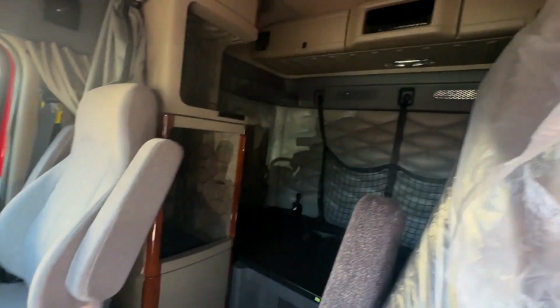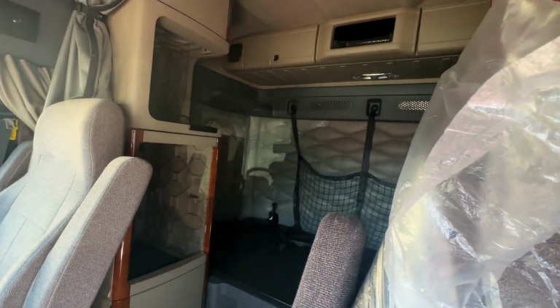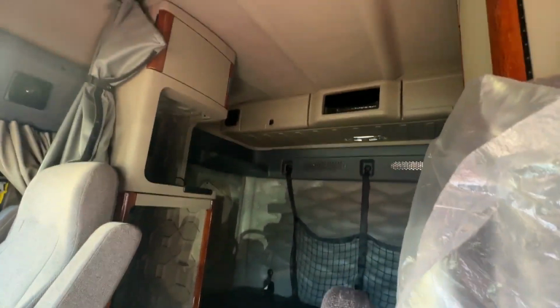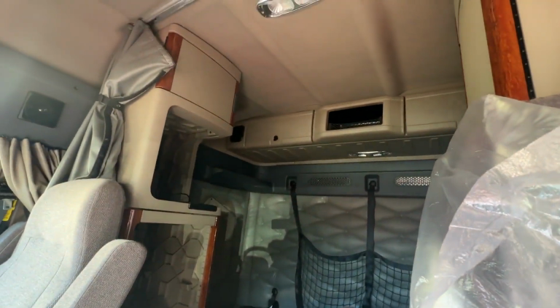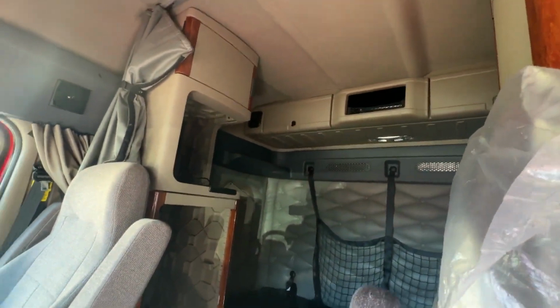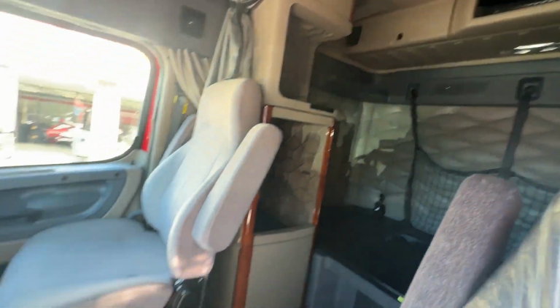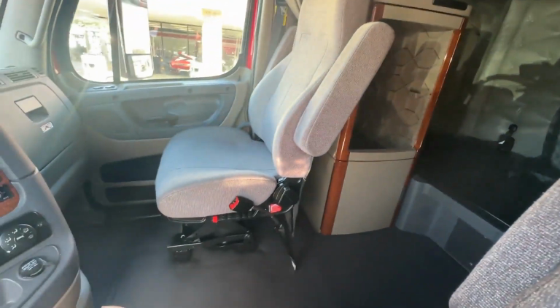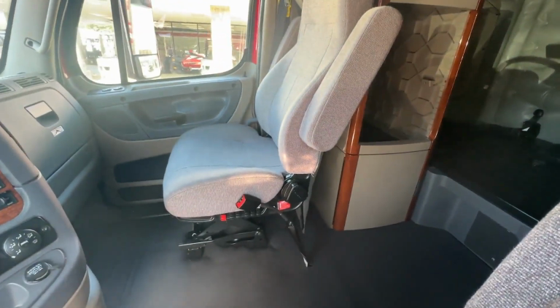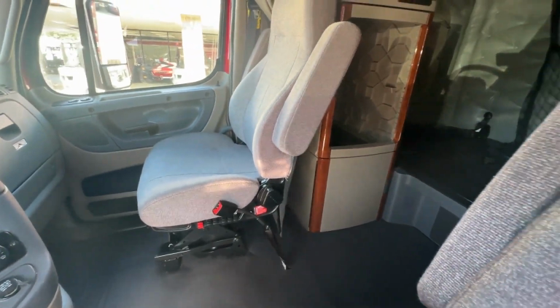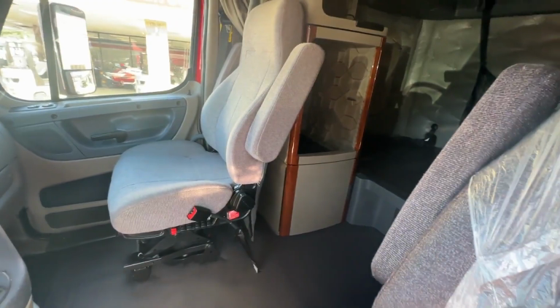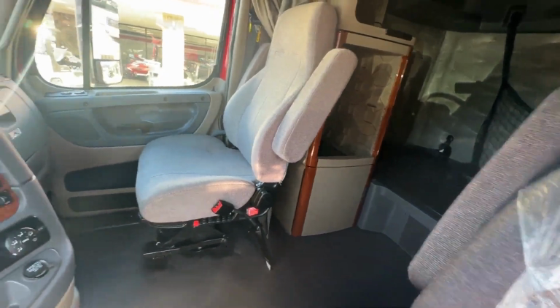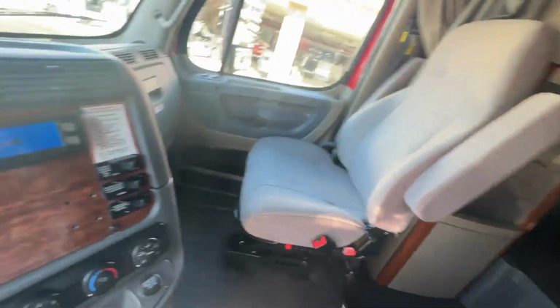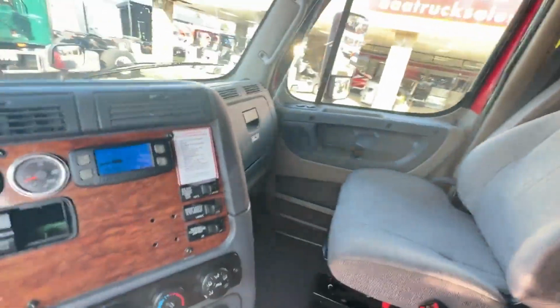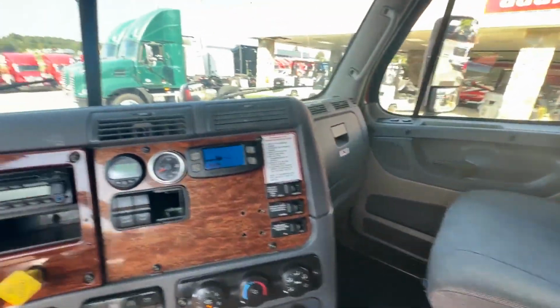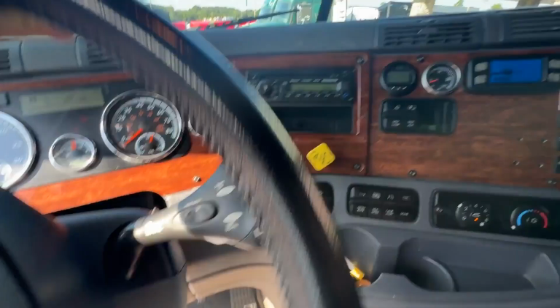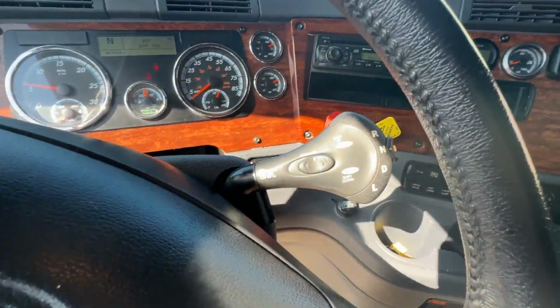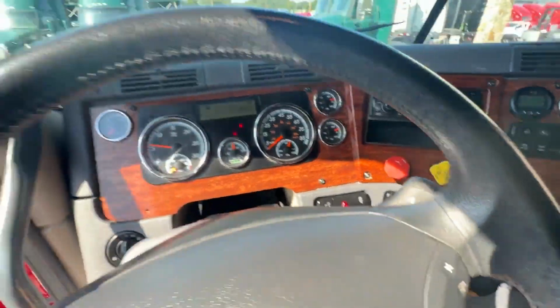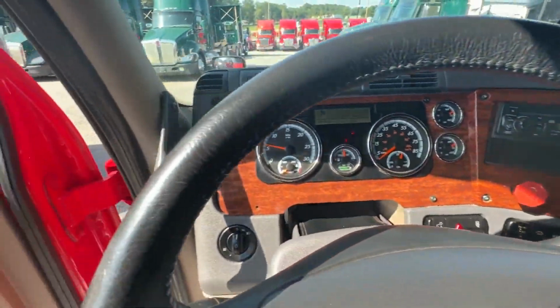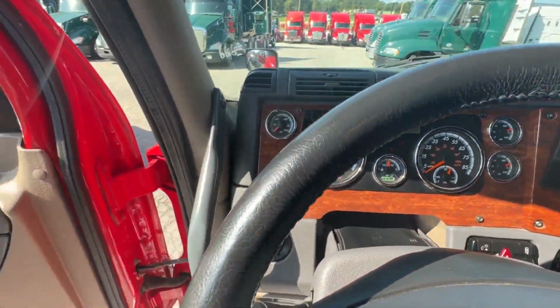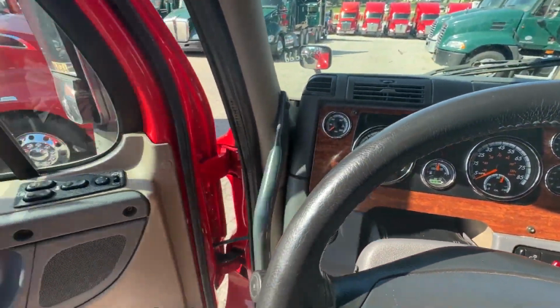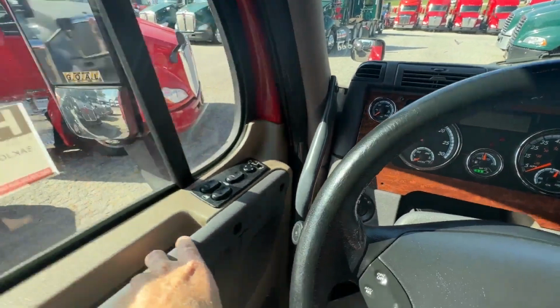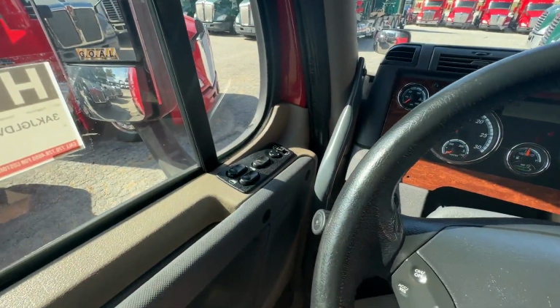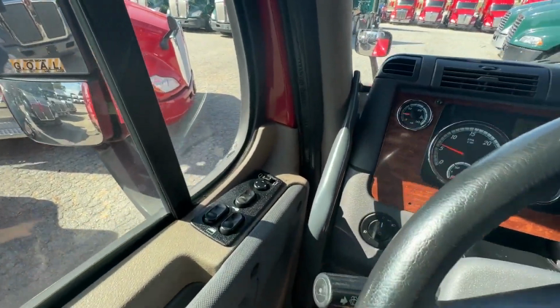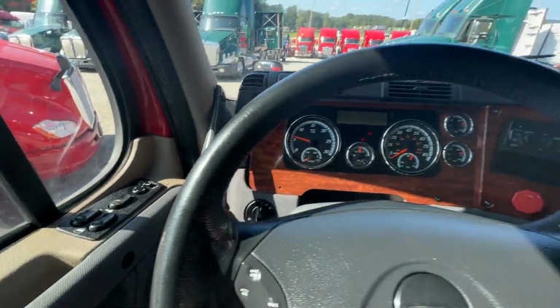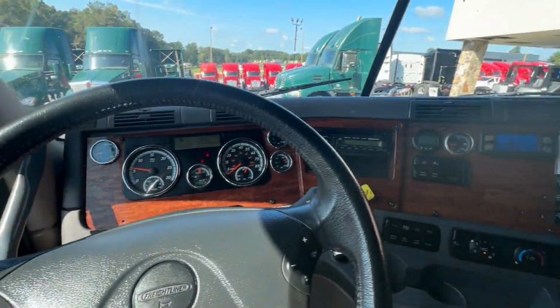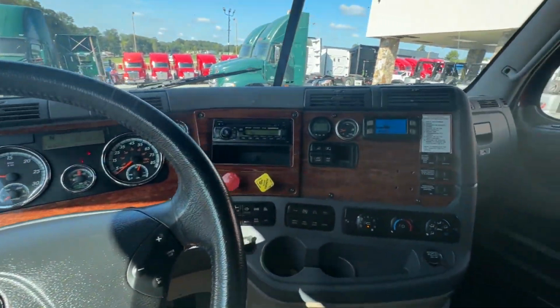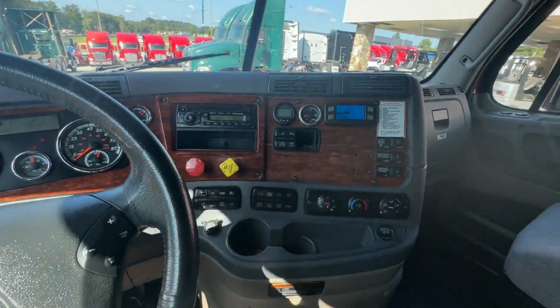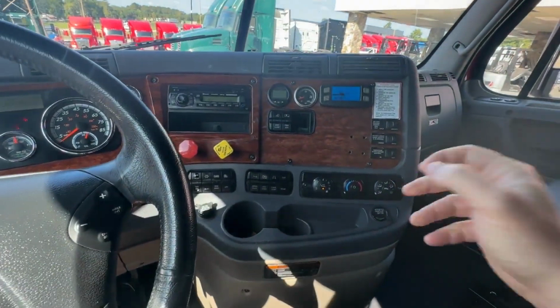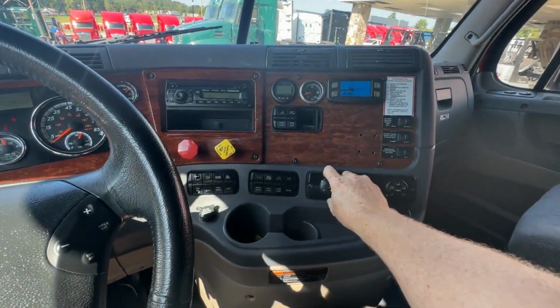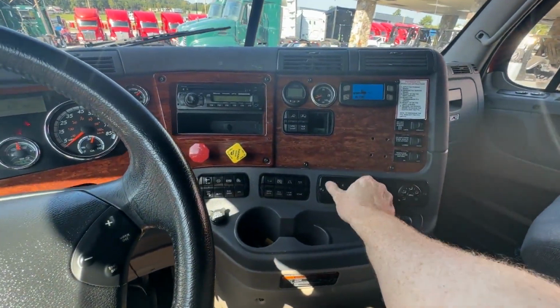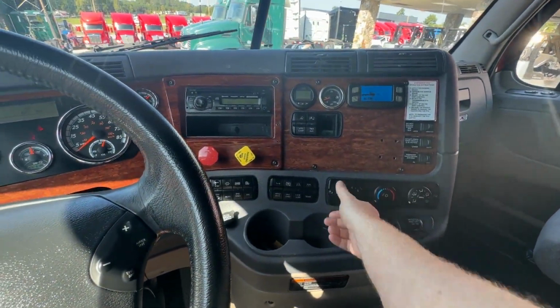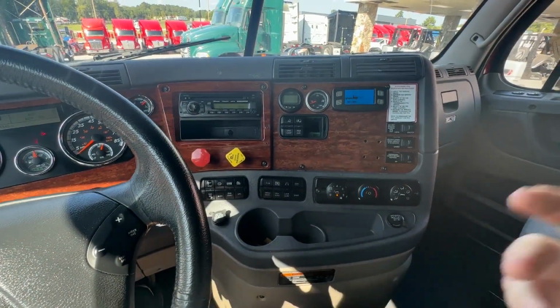It's got your upgraded button tuck interior, dual air ride seats, auto shift, automatic 10 speed, power windows, locks and mirrors. Thank you guys for checking out our trucks.